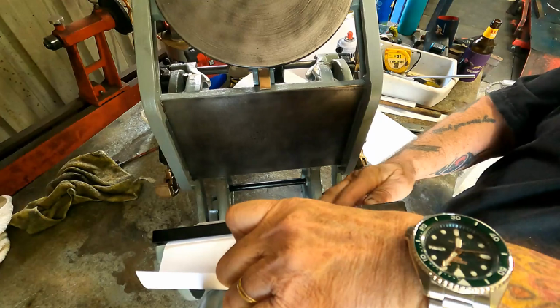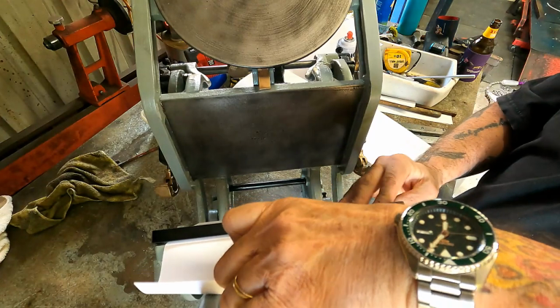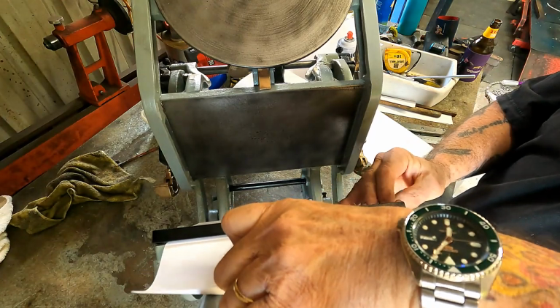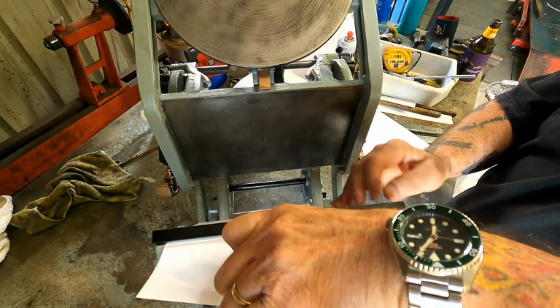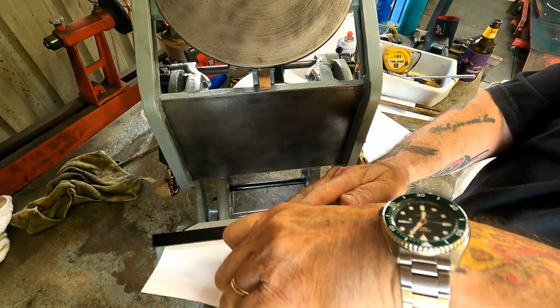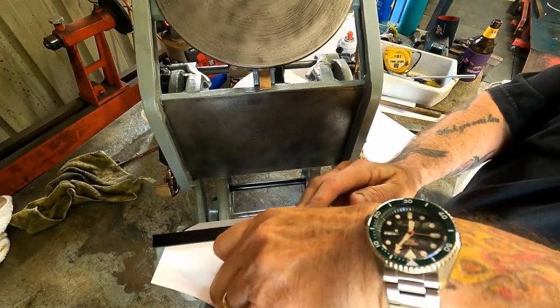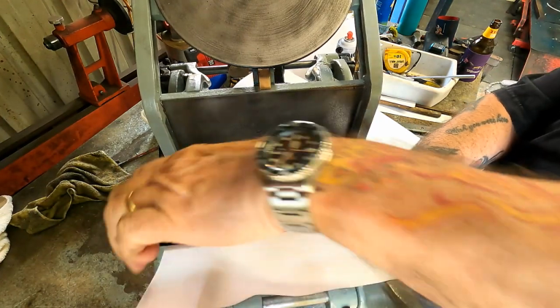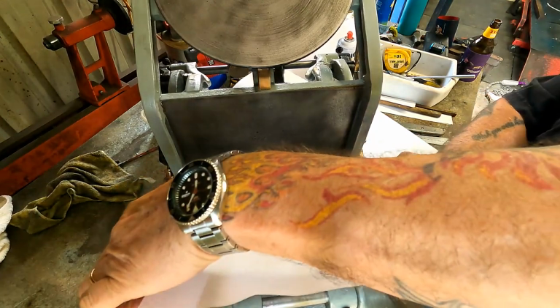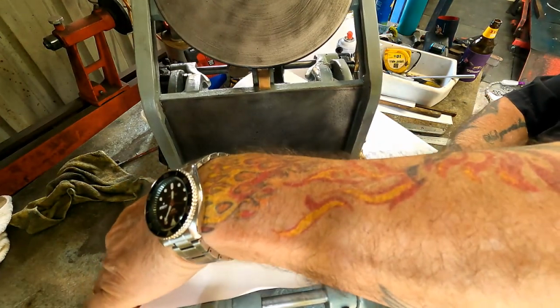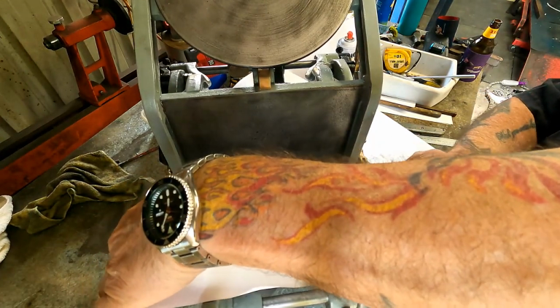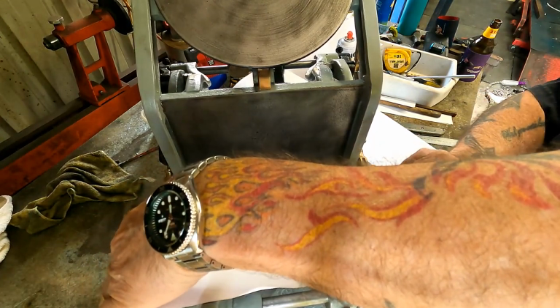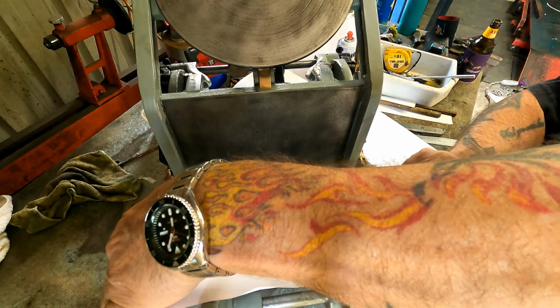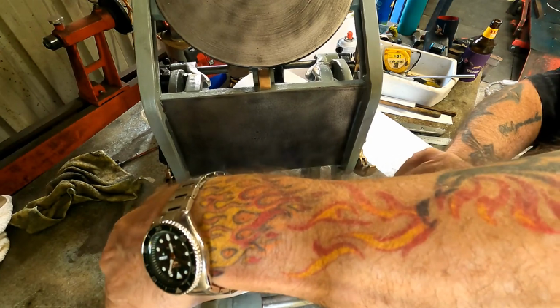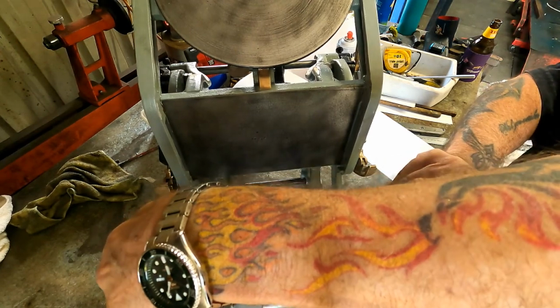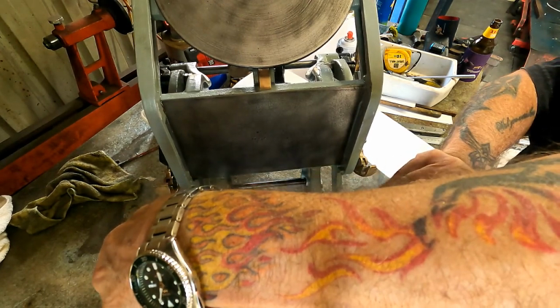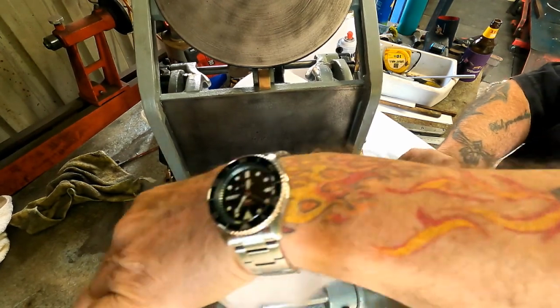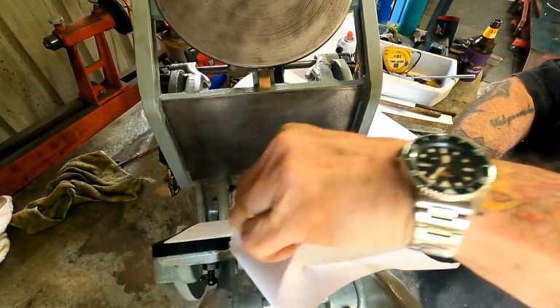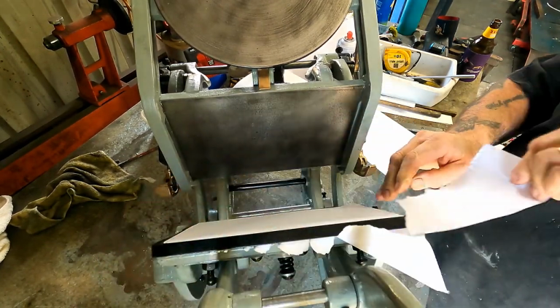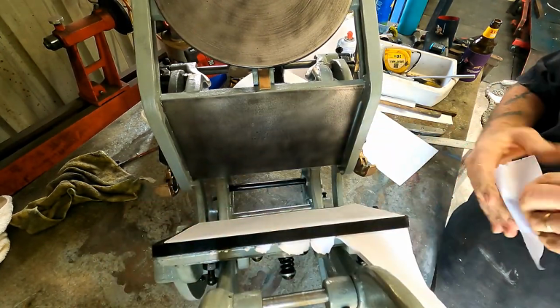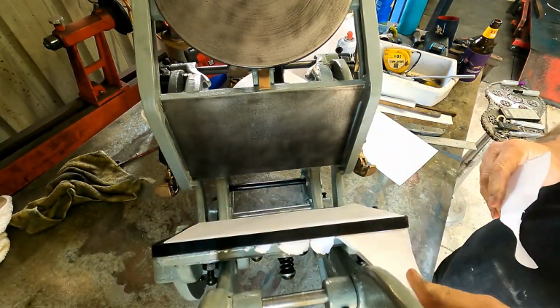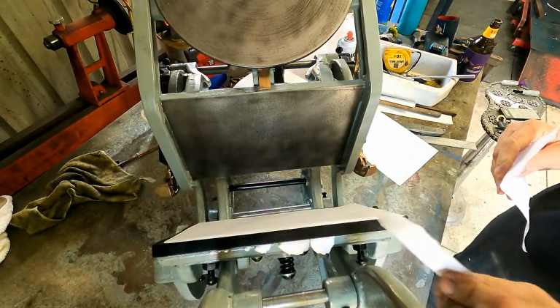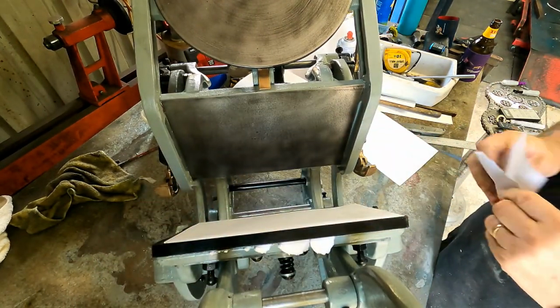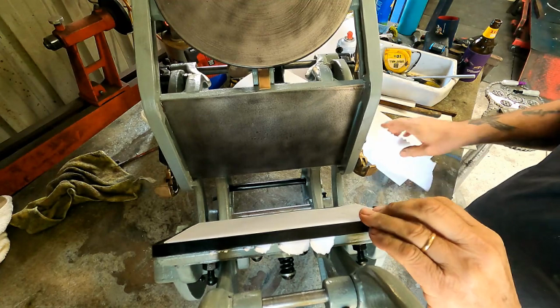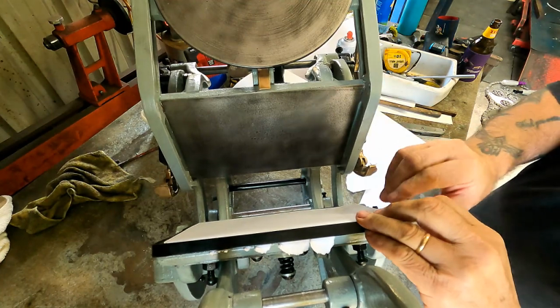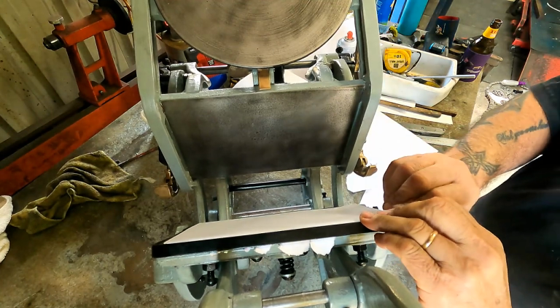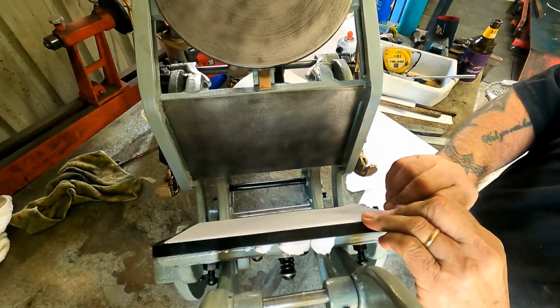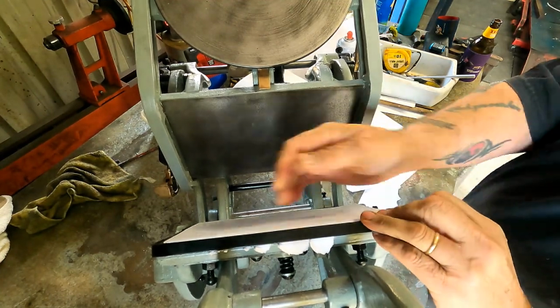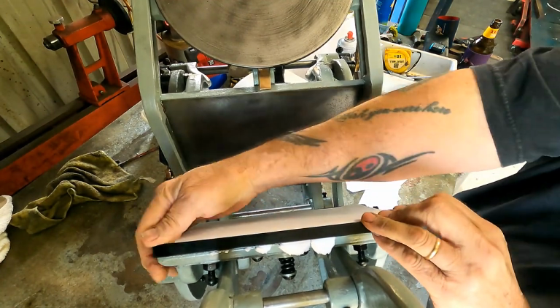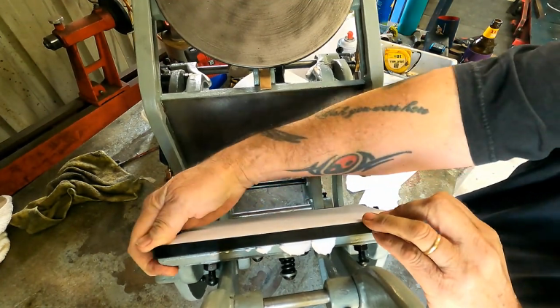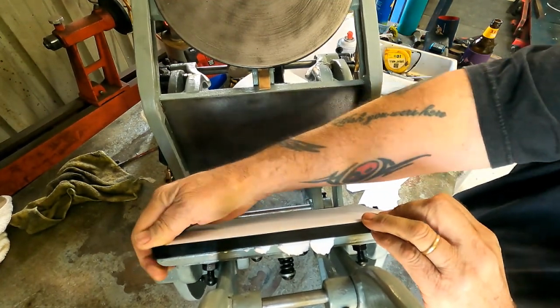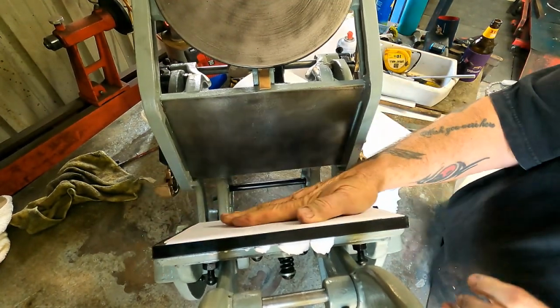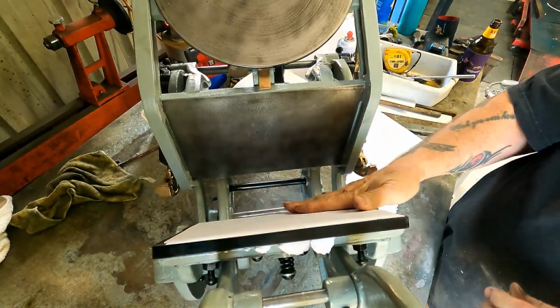Put a sponge if you like. And that just goes onto there like that, and you can tear that off roughly — that'll do. And that's called our tympan.